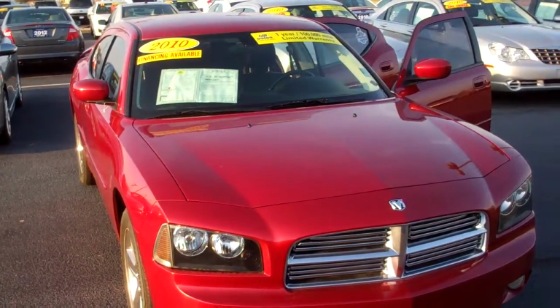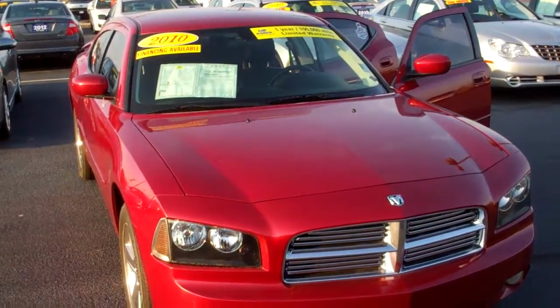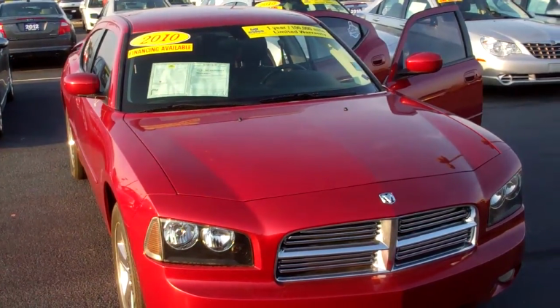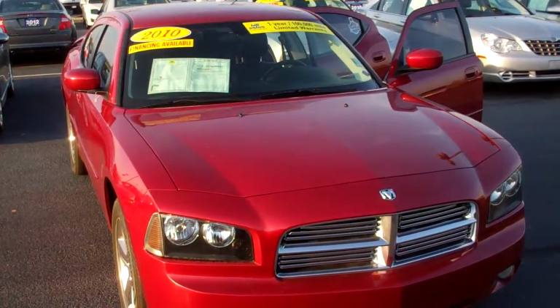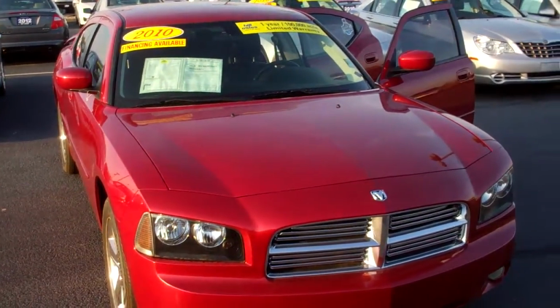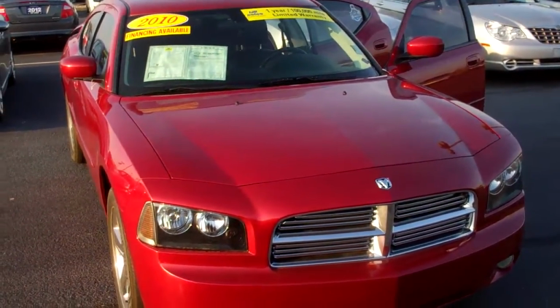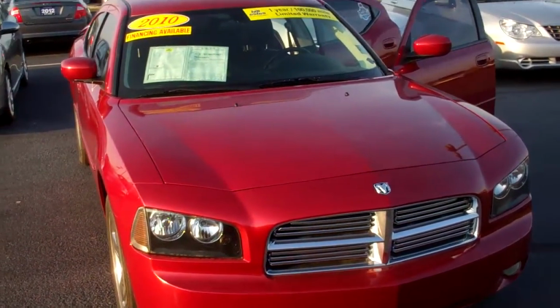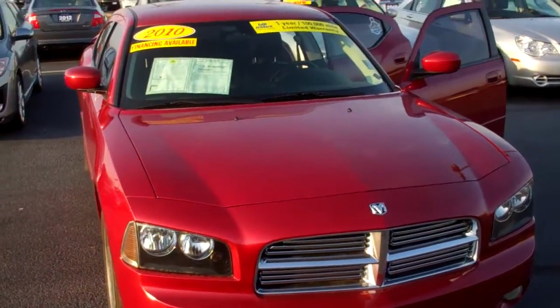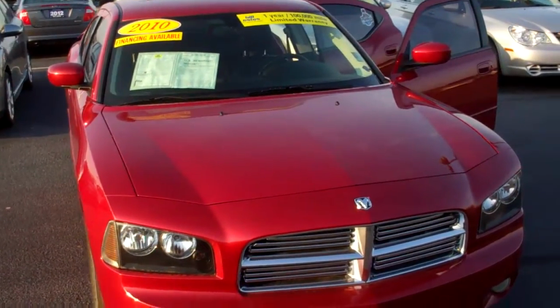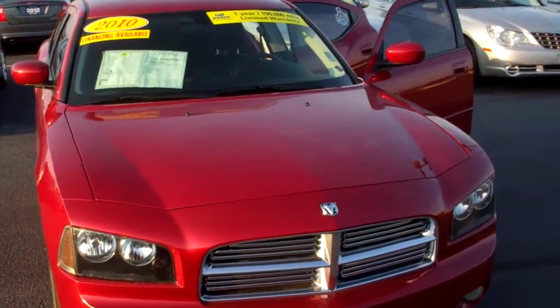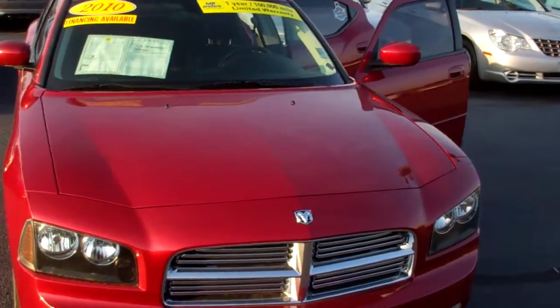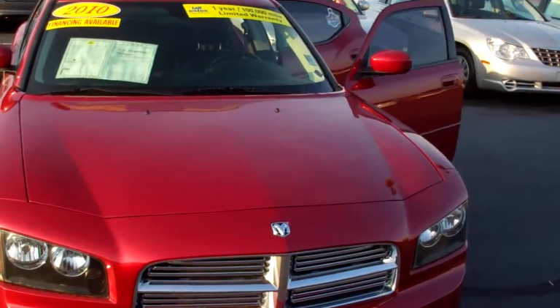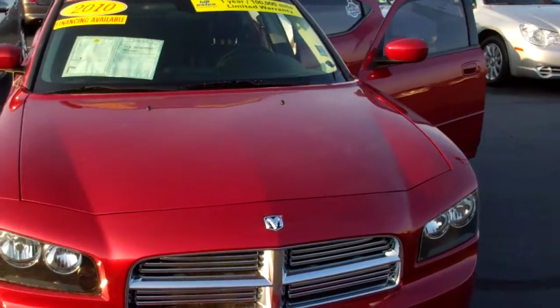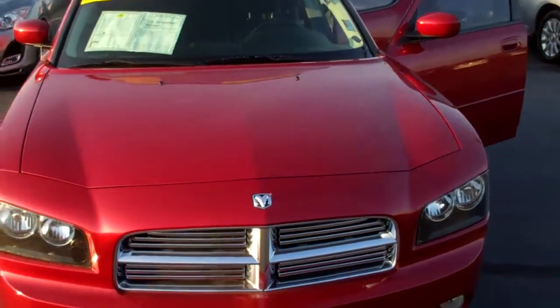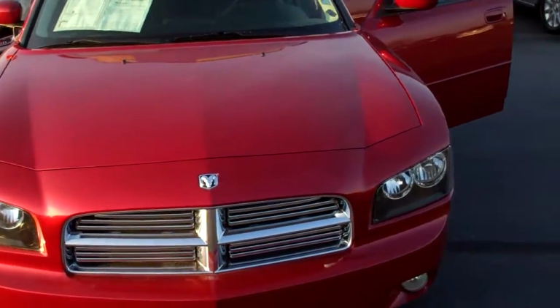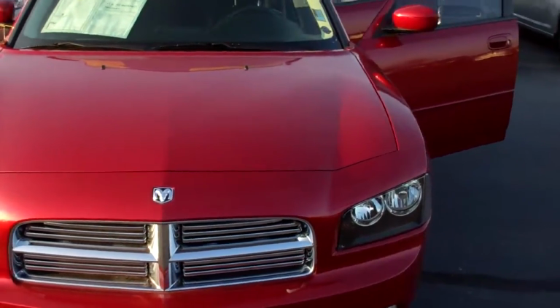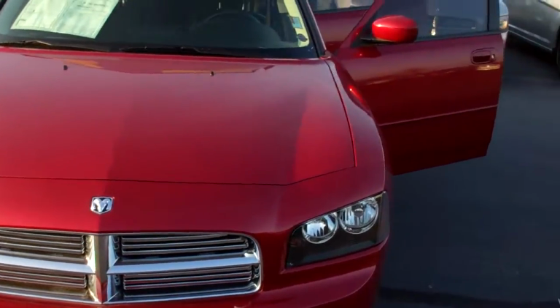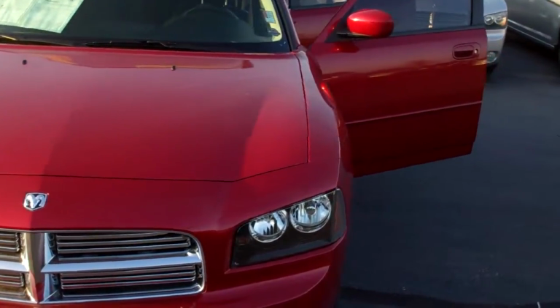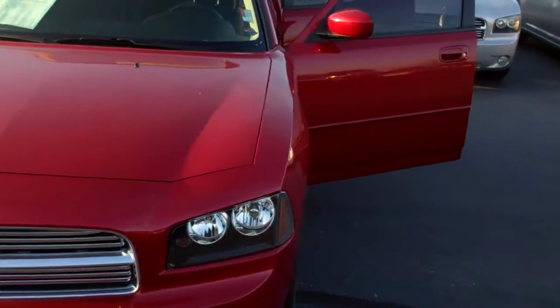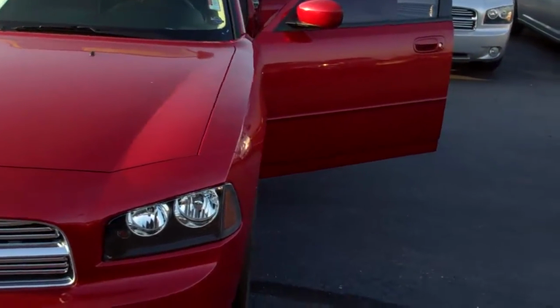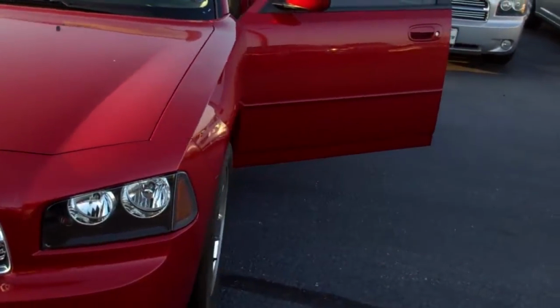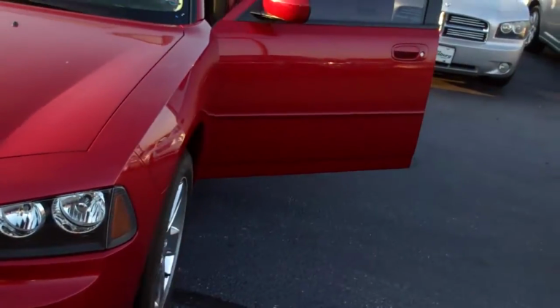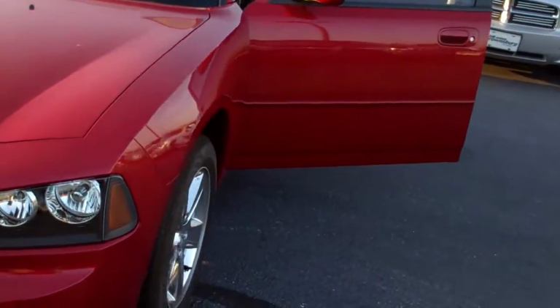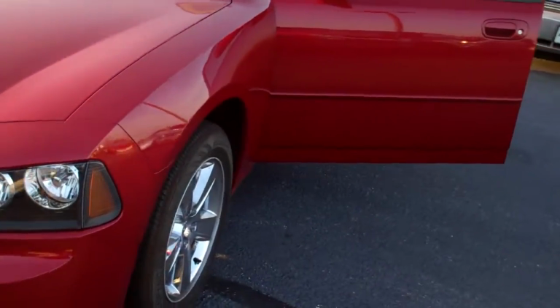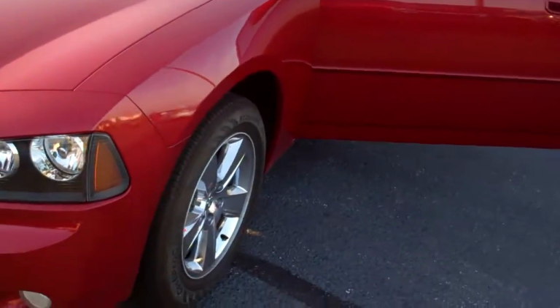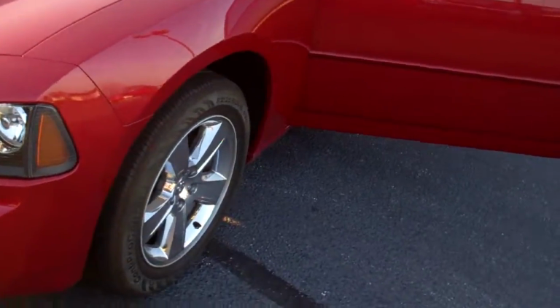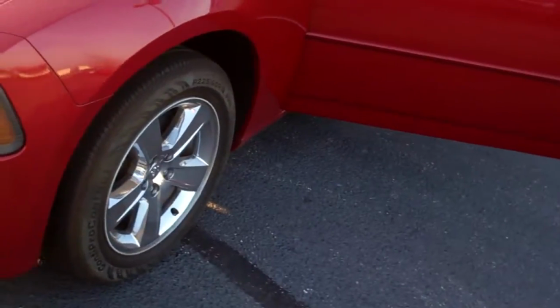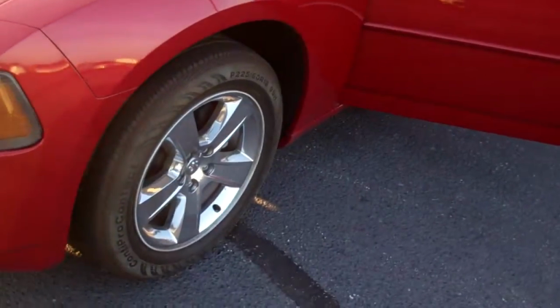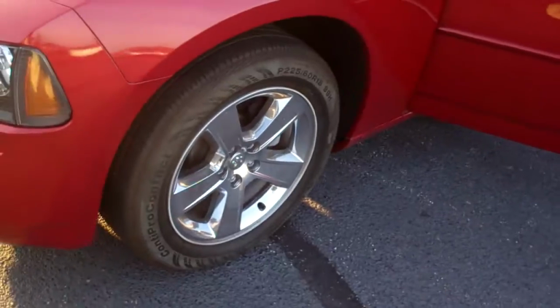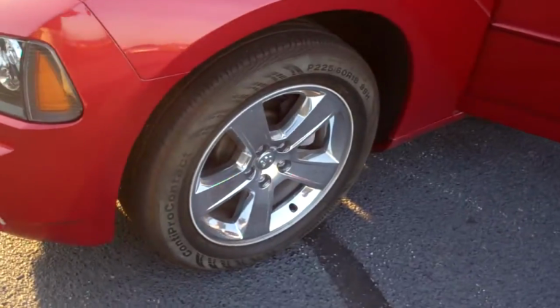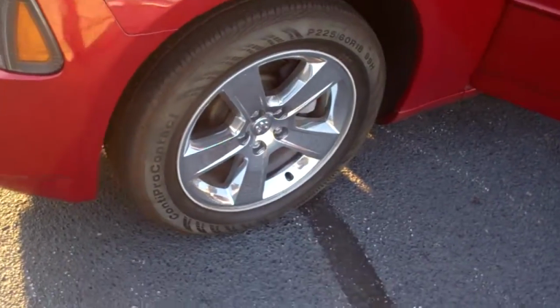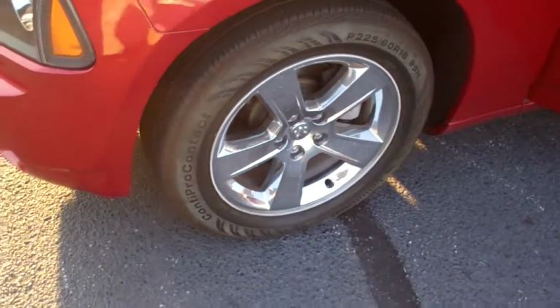Good morning, Cindy. Mike Balkus here at Bill Estes Ford. This is the 2010 Charger you inquired about. It's a certified vehicle, it does come with a warranty, and it's a one owner.